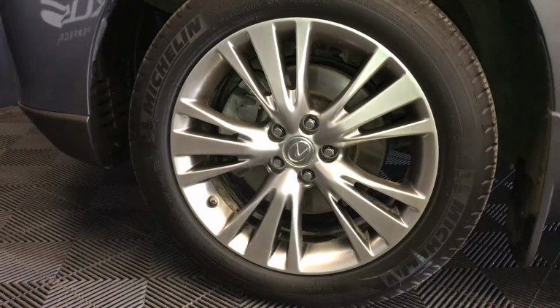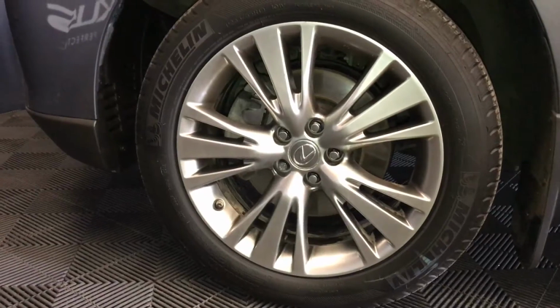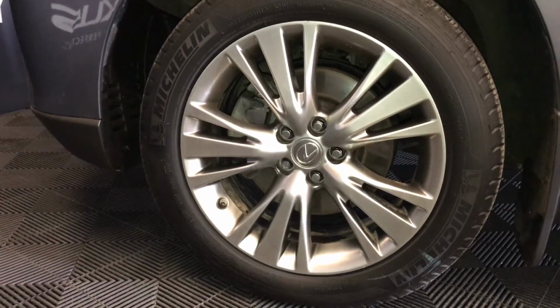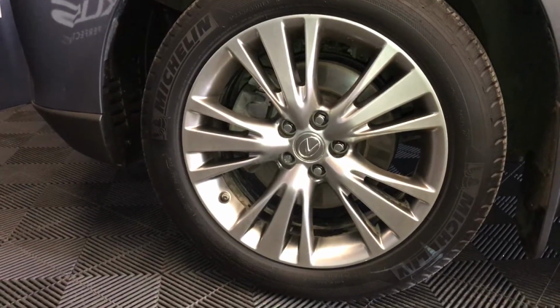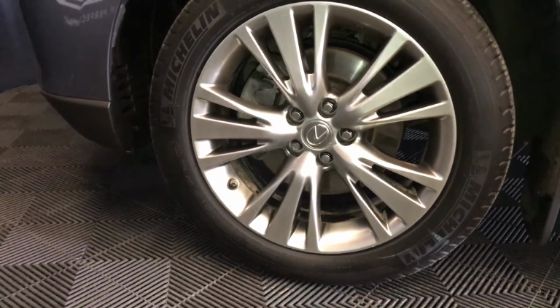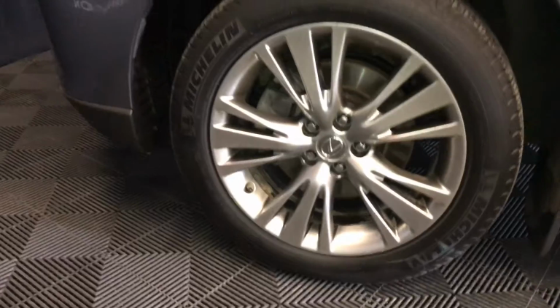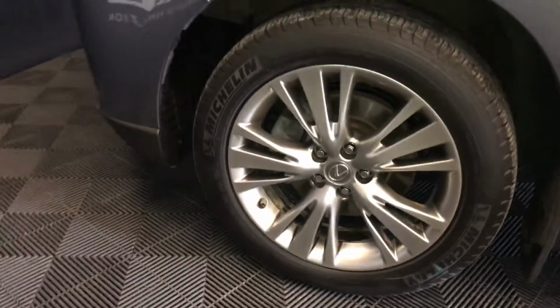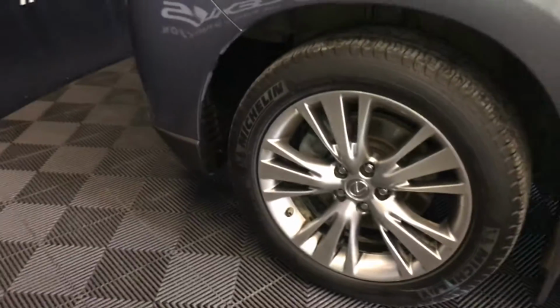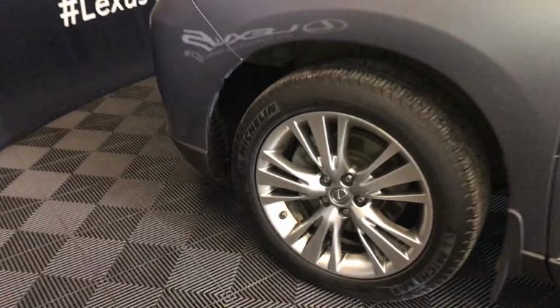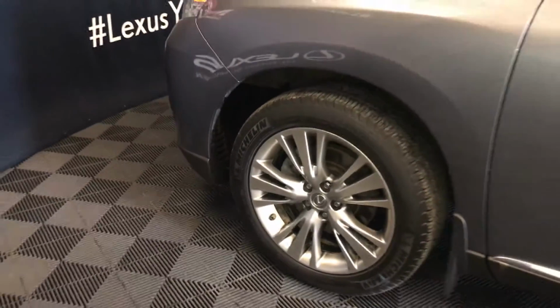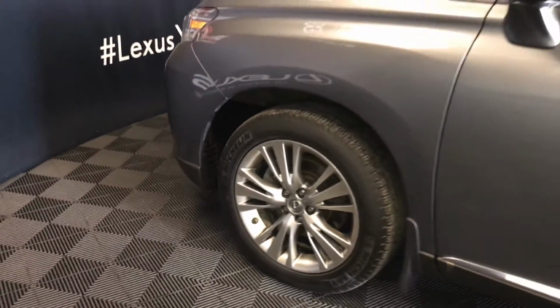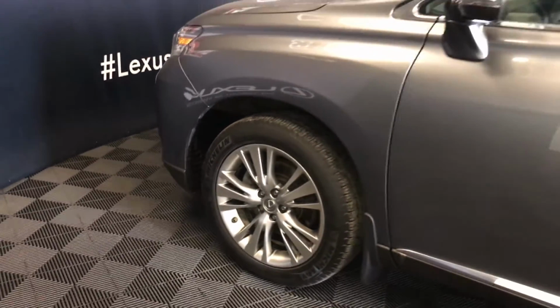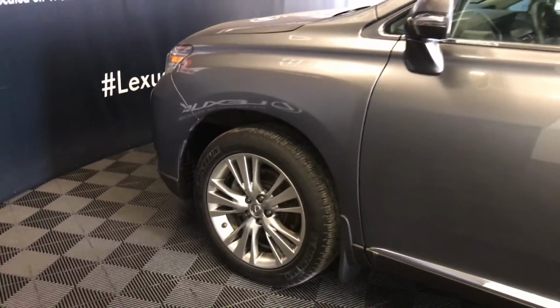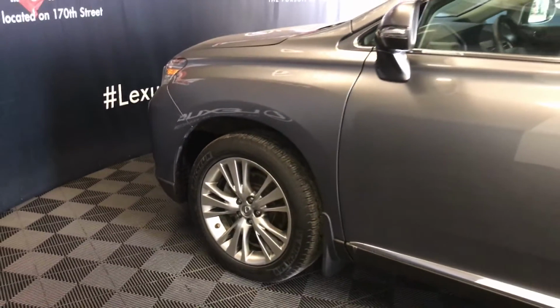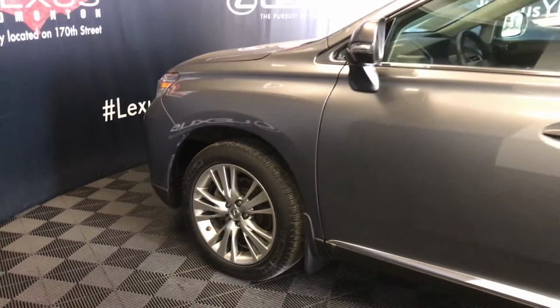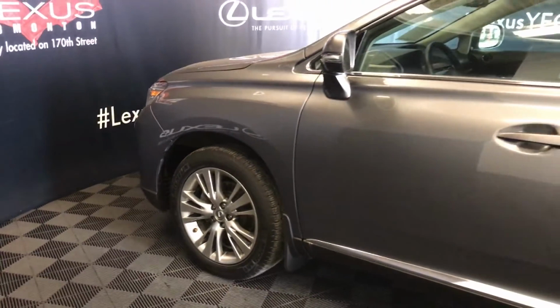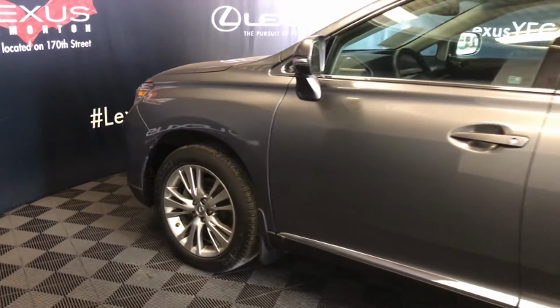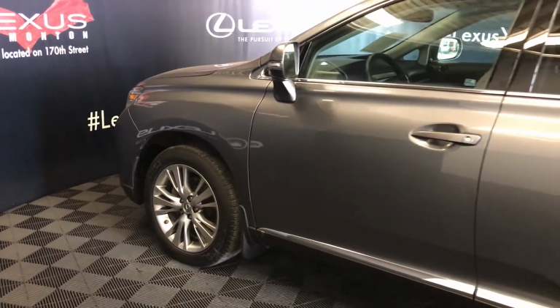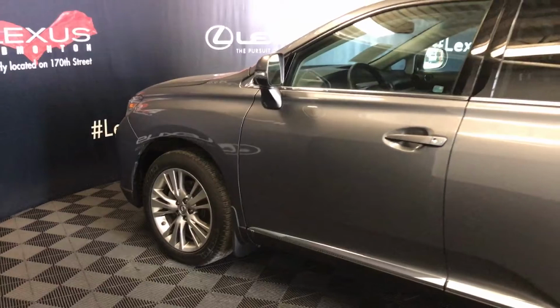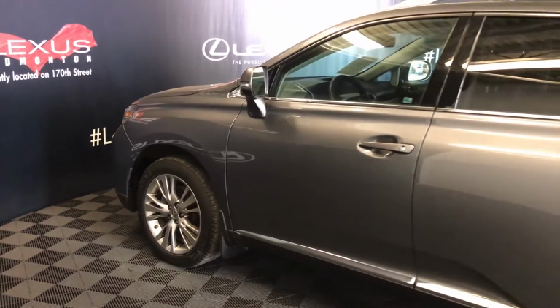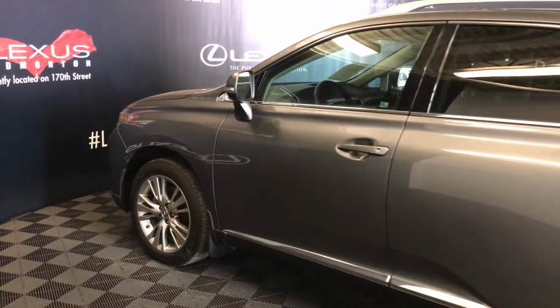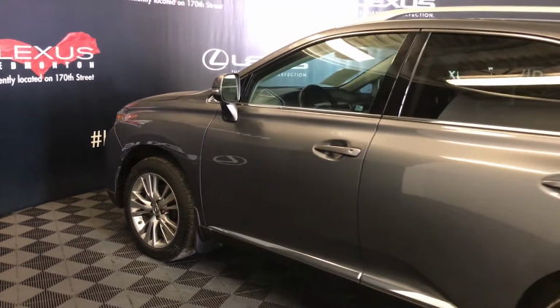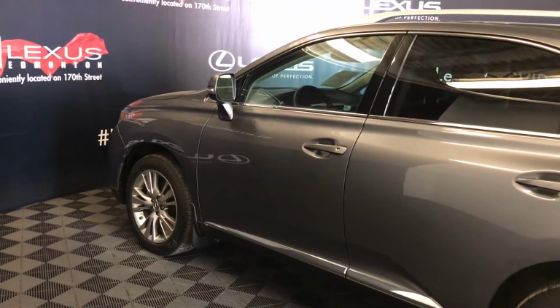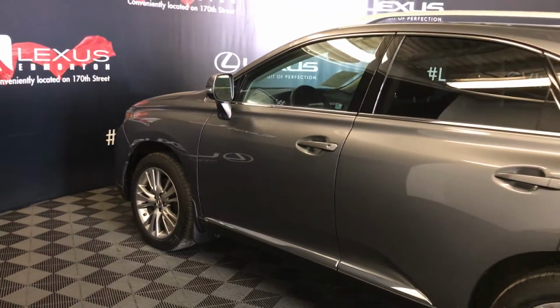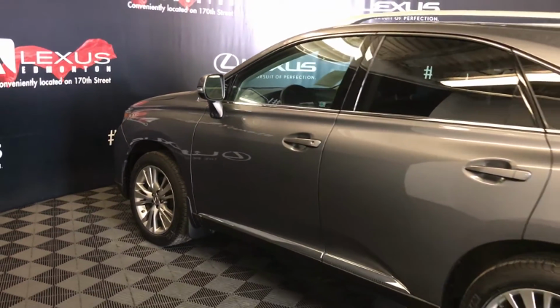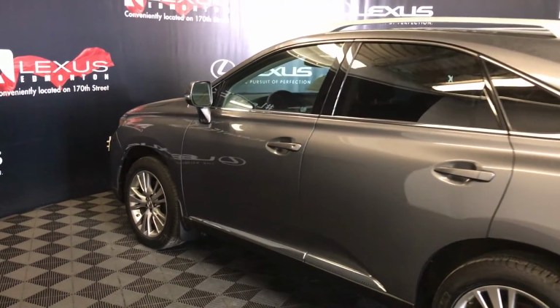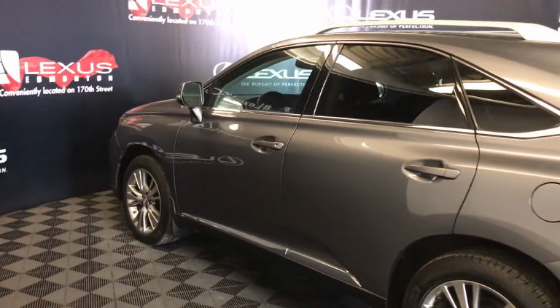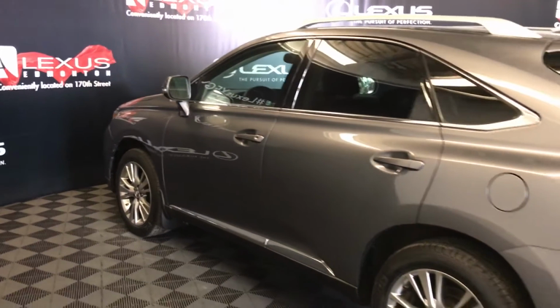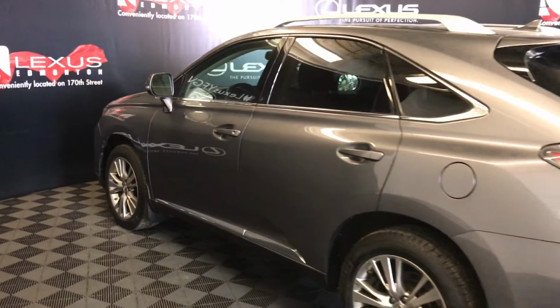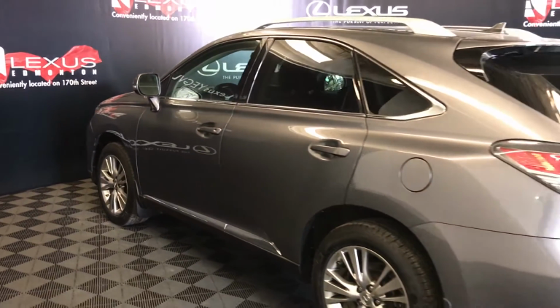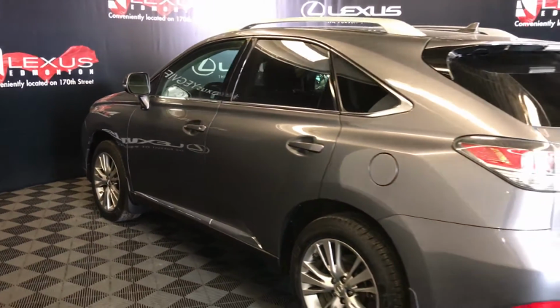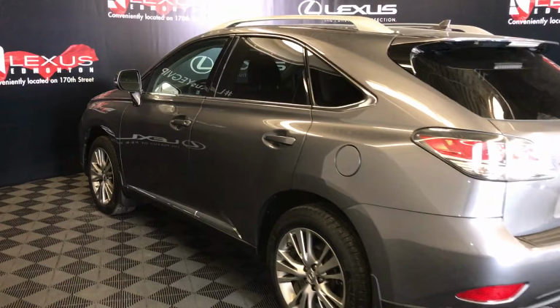Auto-dimming rearview mirror with three integrated garage door openers. 19-inch wheels with wheel locks. Keyless entry with smart access and key lock prevention. Silver painted roof rails.